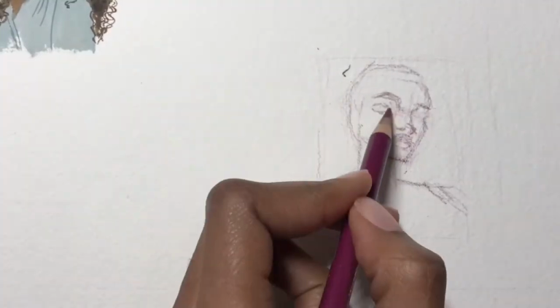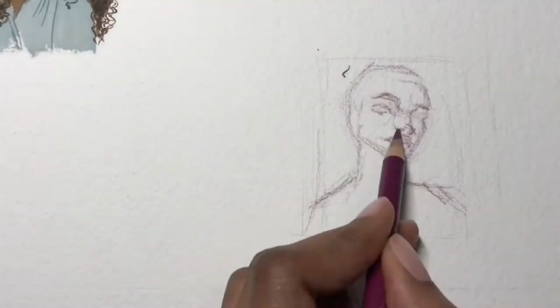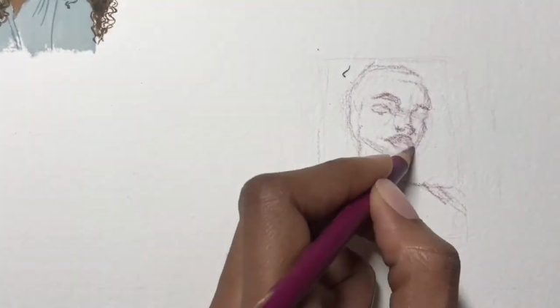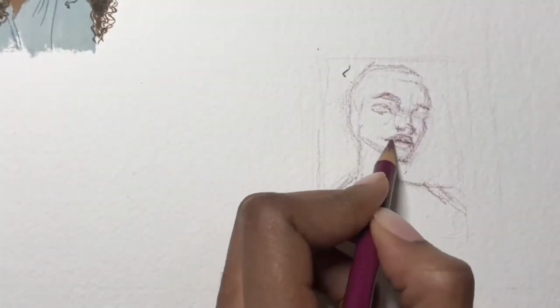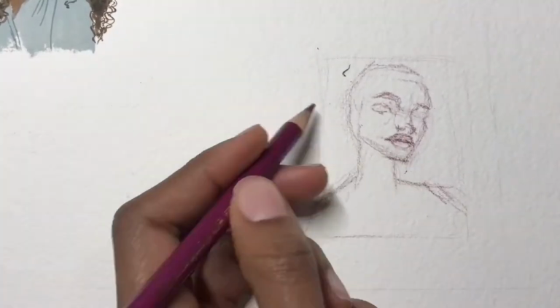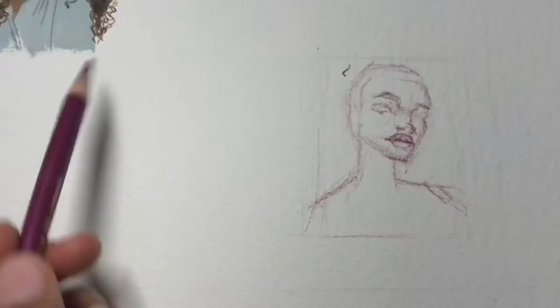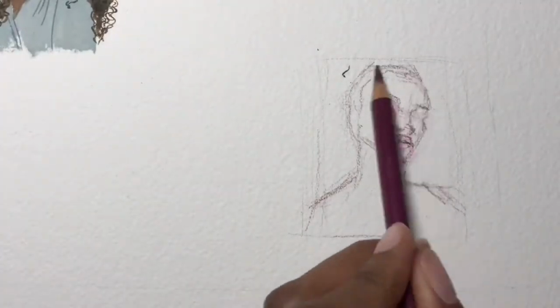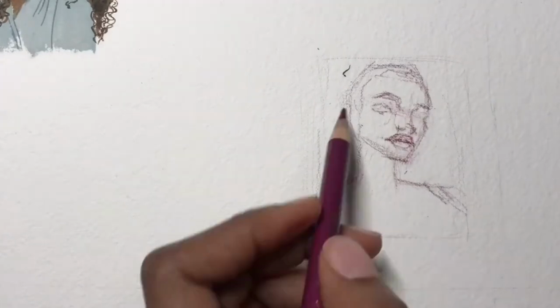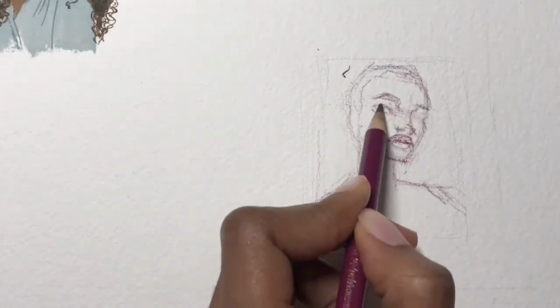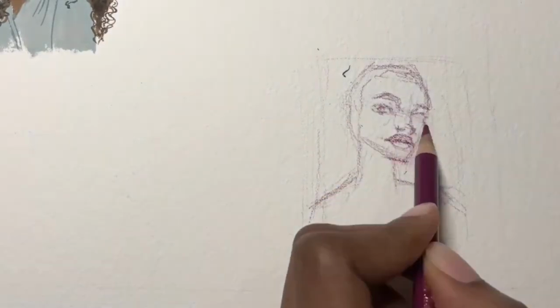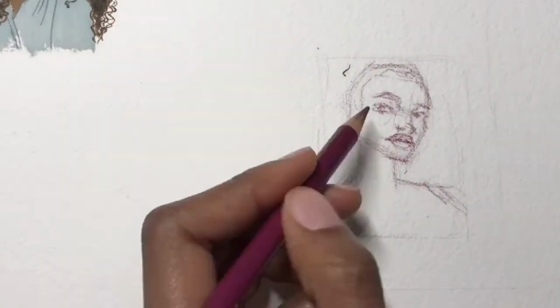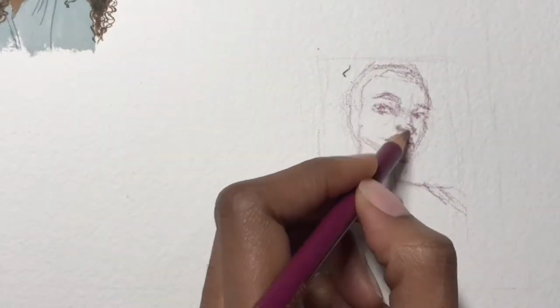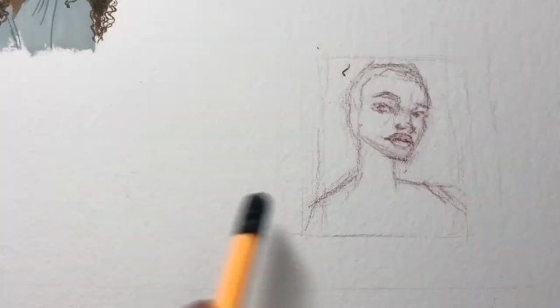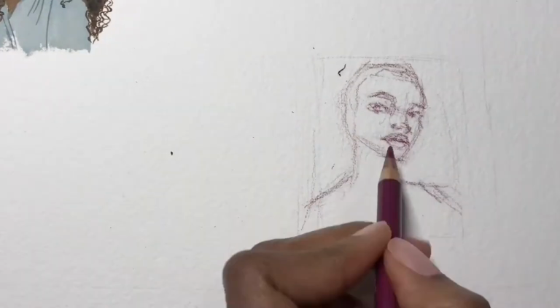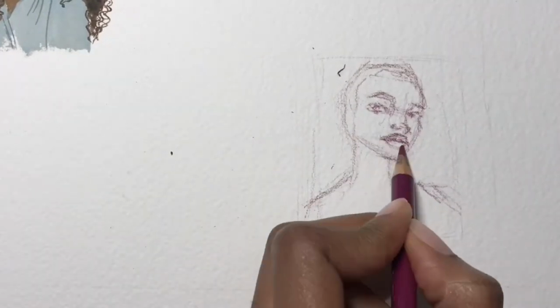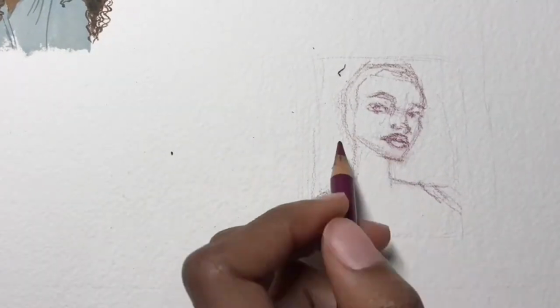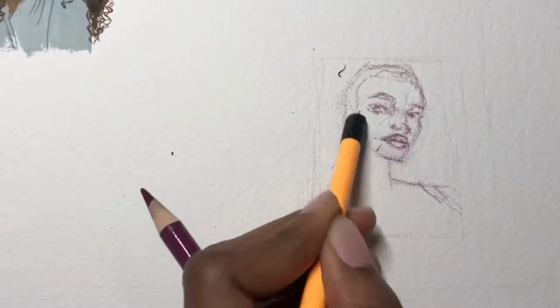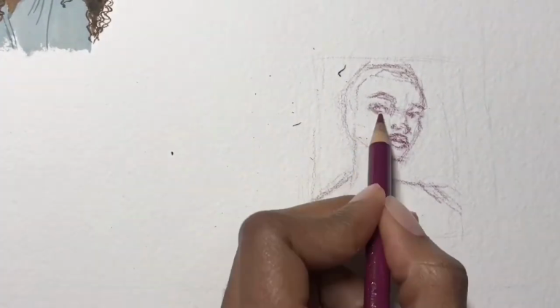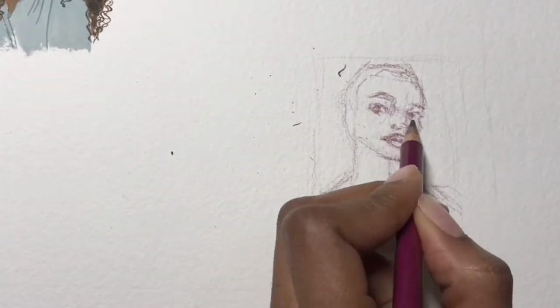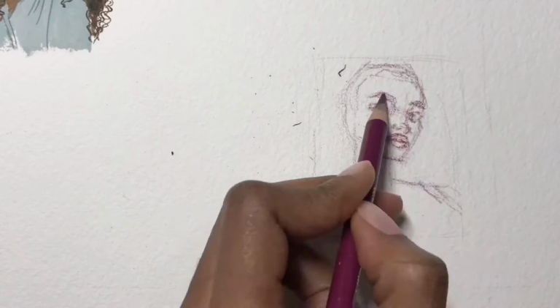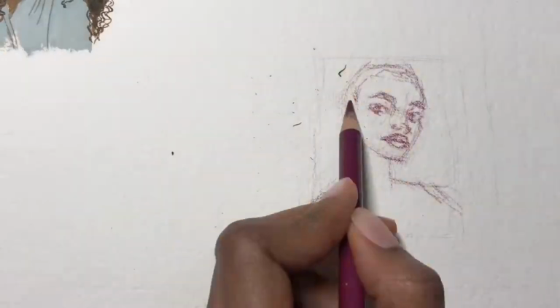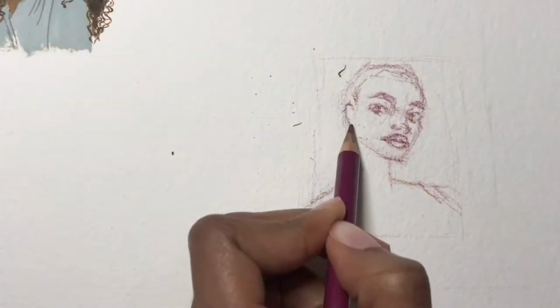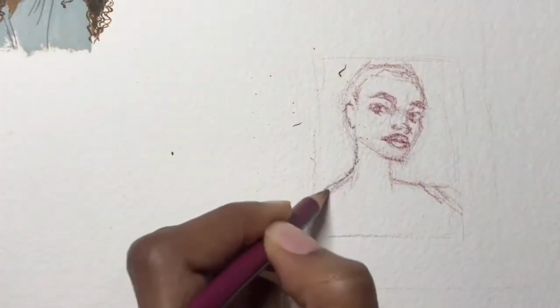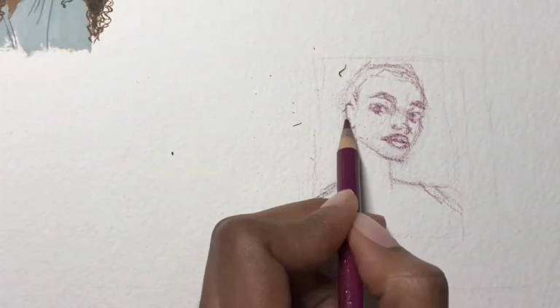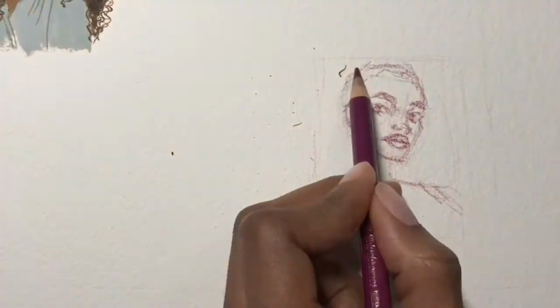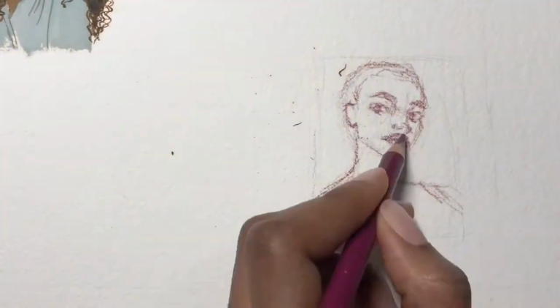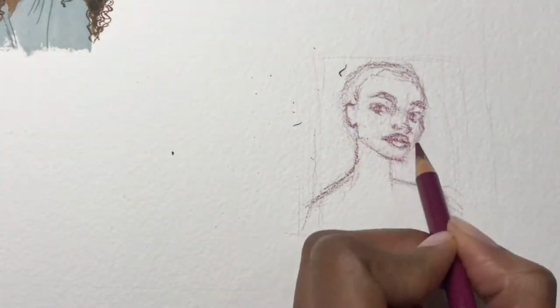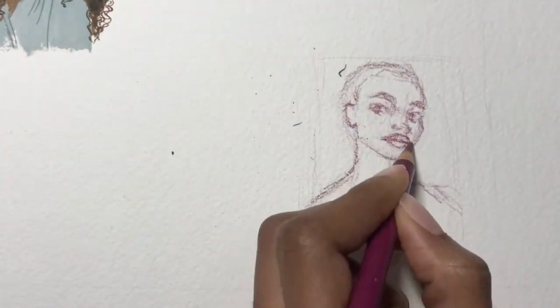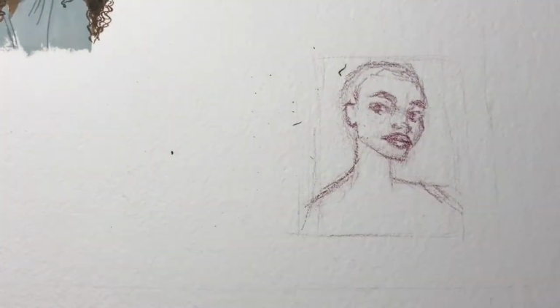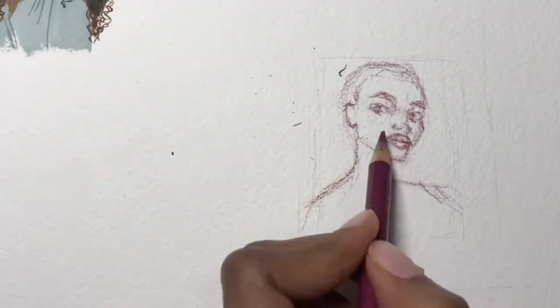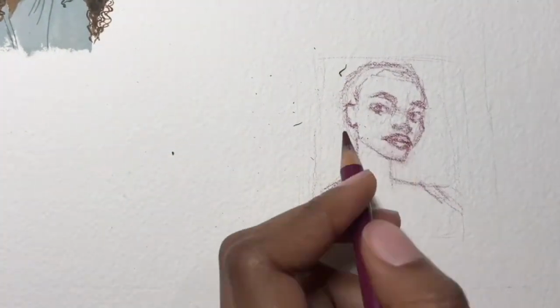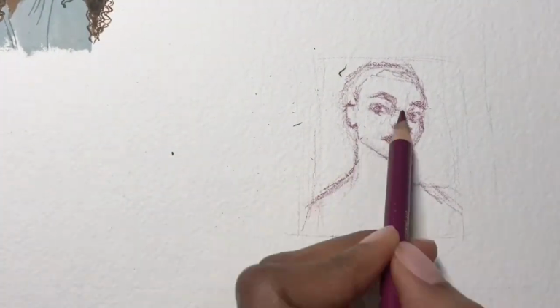Then I put in the placement for the eyes, the nose, and the mouth, and make sure that the distance between those is correct on my drawing.